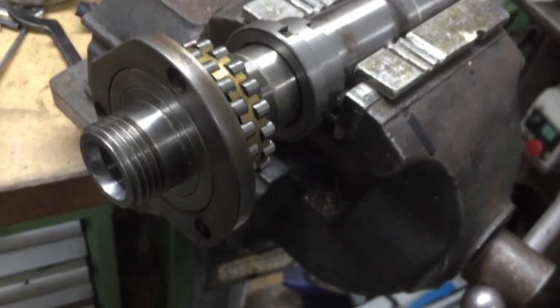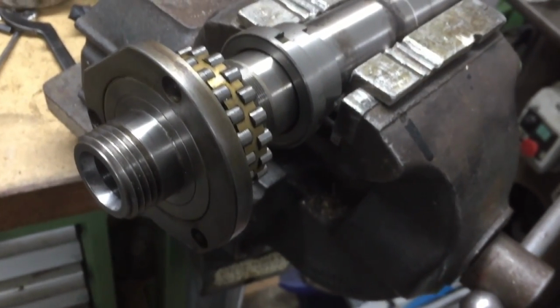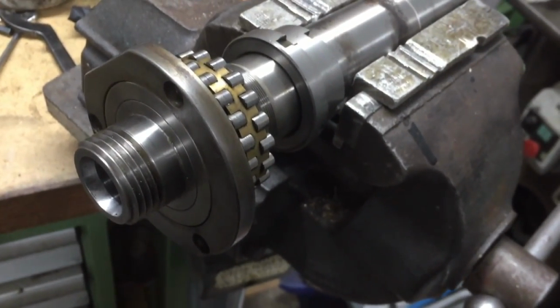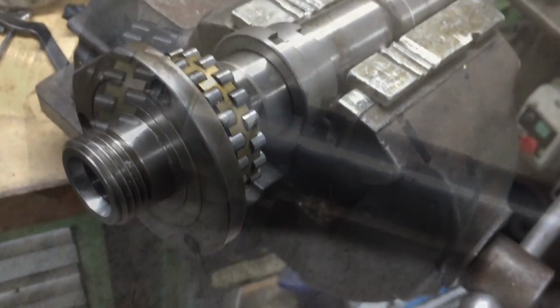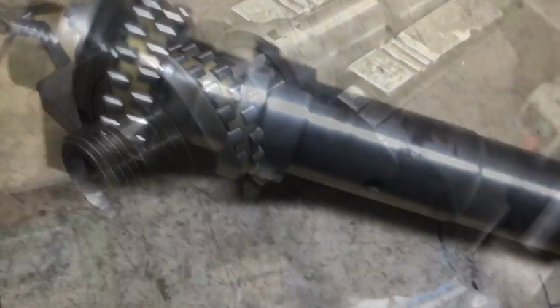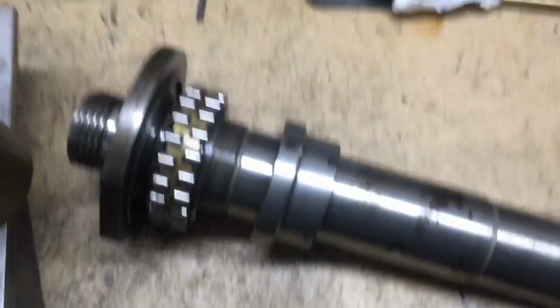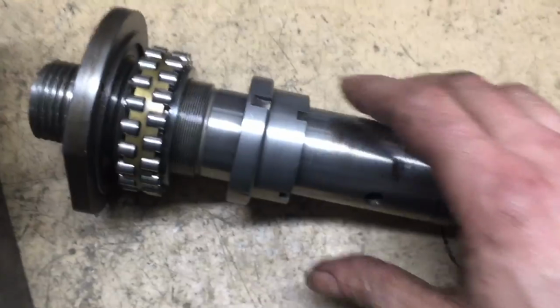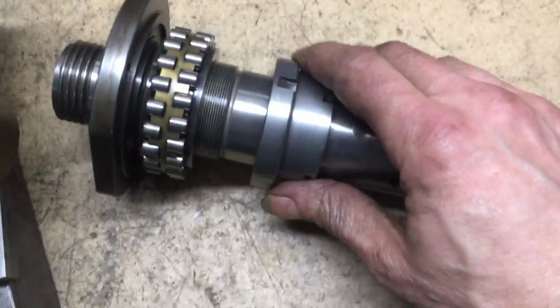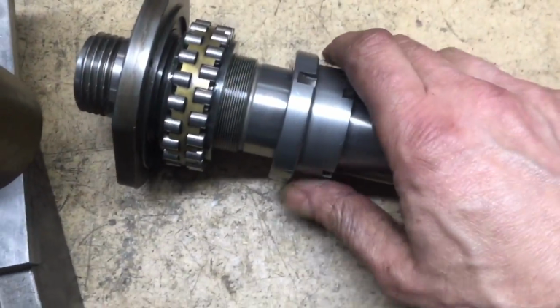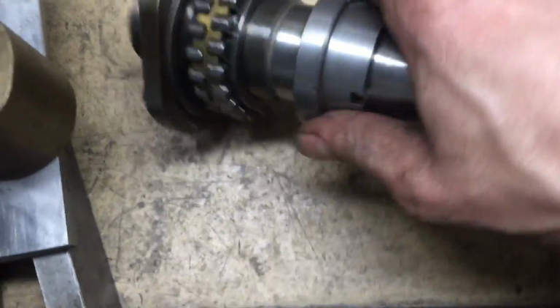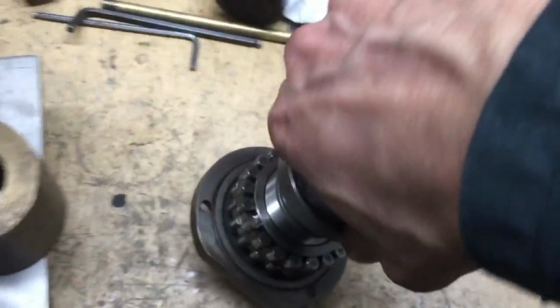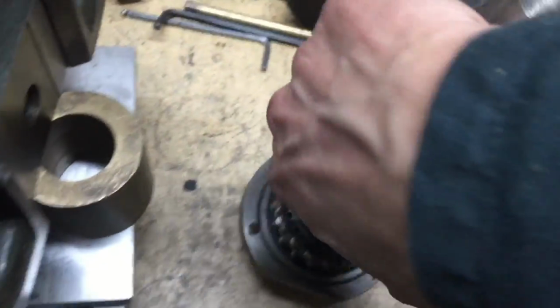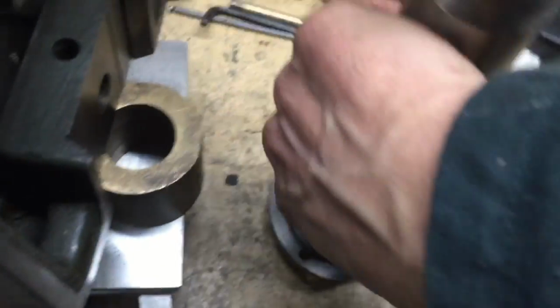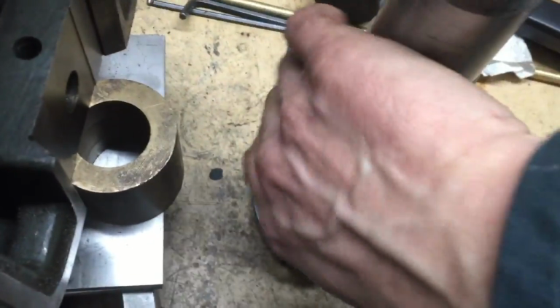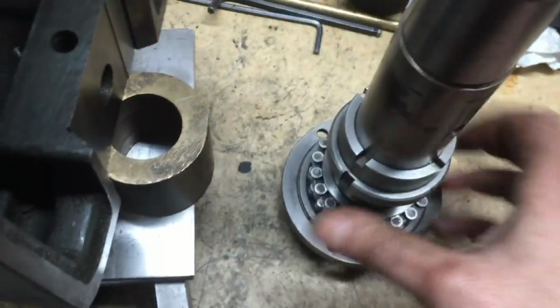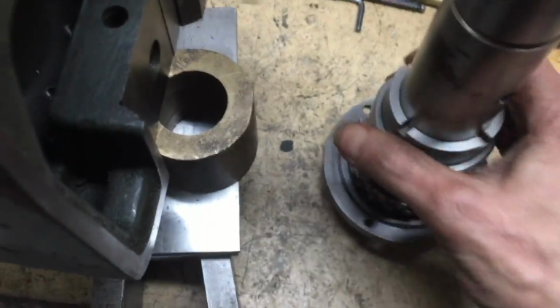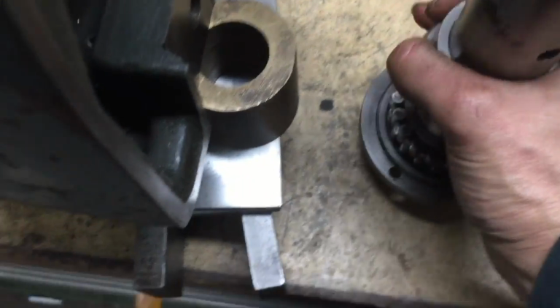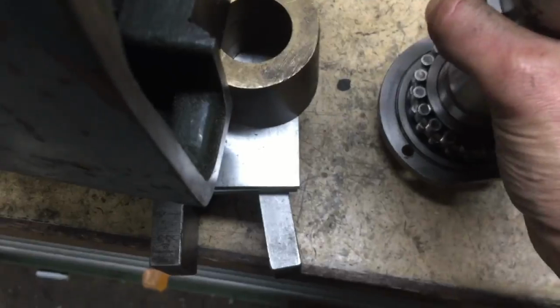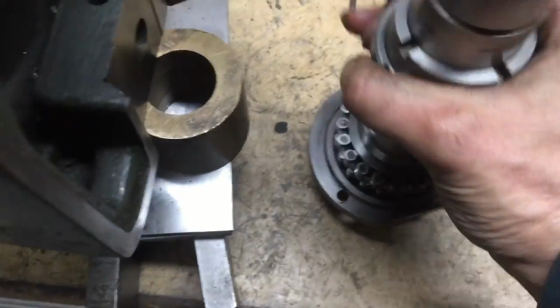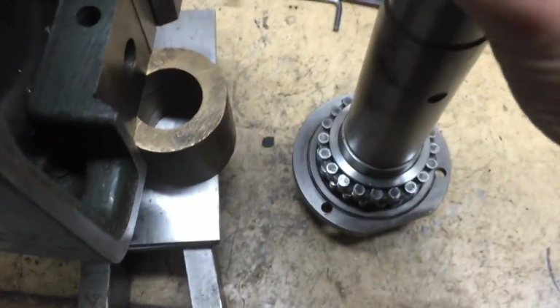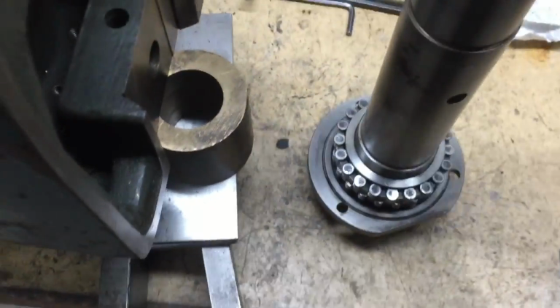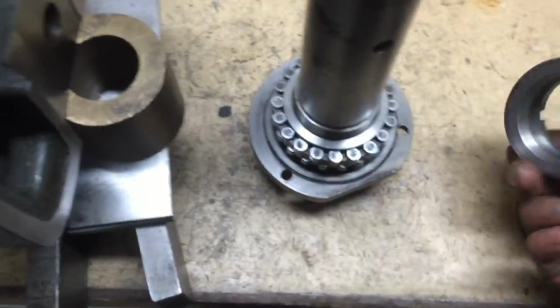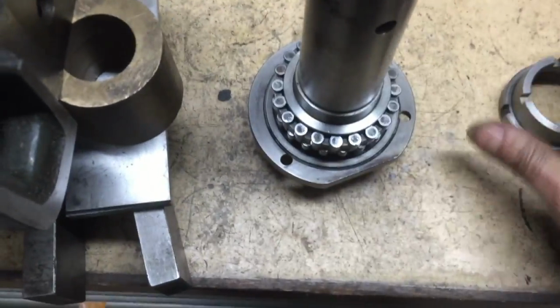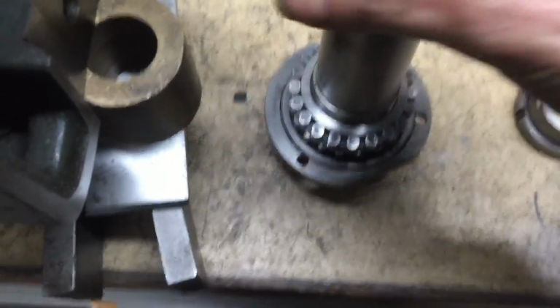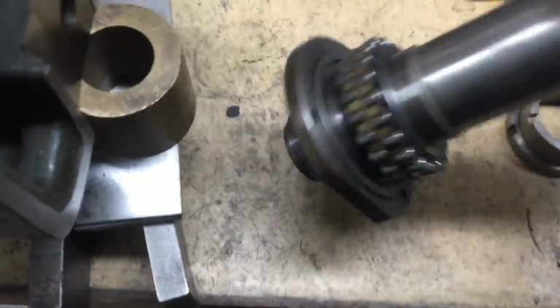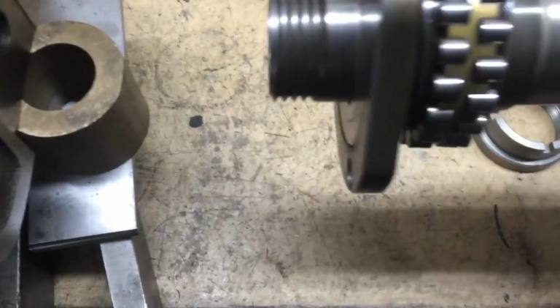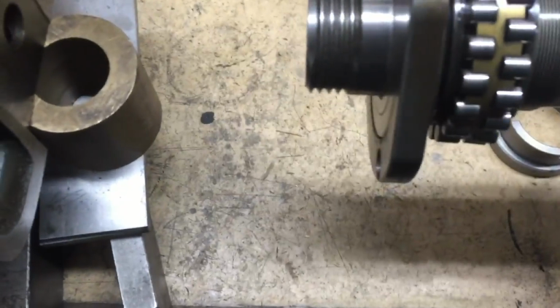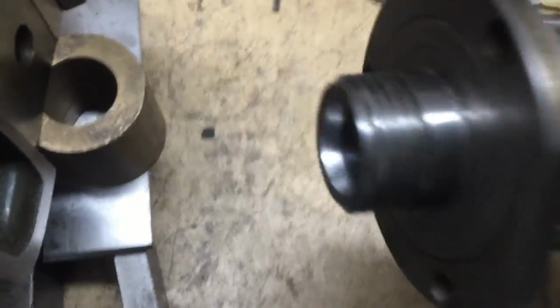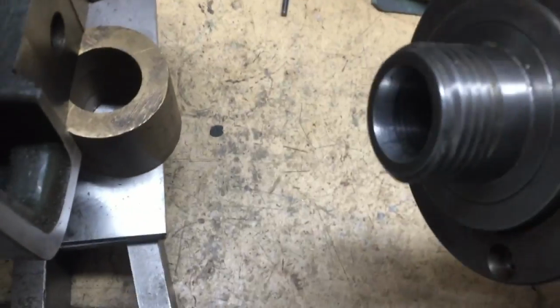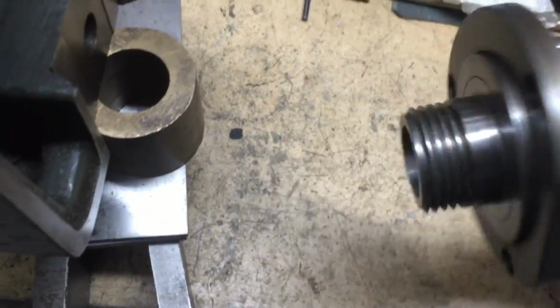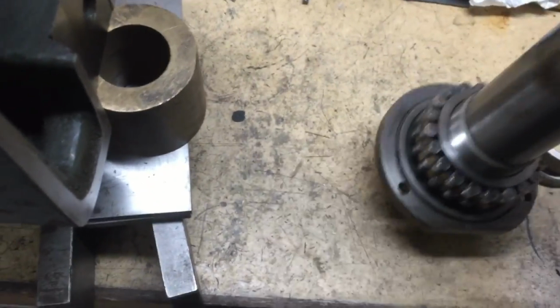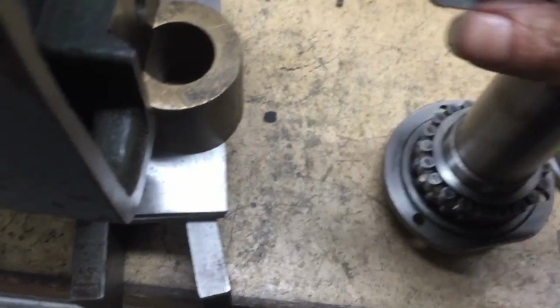Just get this out of the vise and get it set up. So we can now remove the collar from the spindle and take it off. Now the bearing is left with the labyrinth seal on the front.